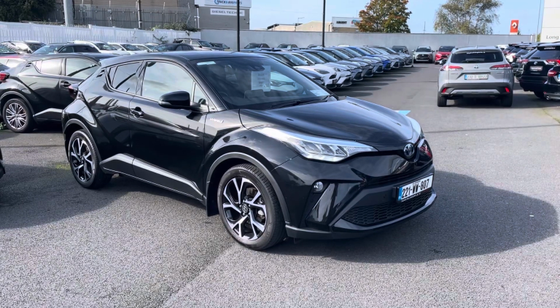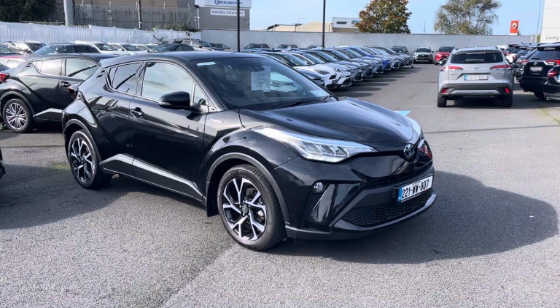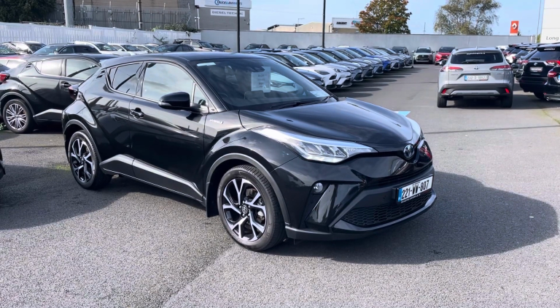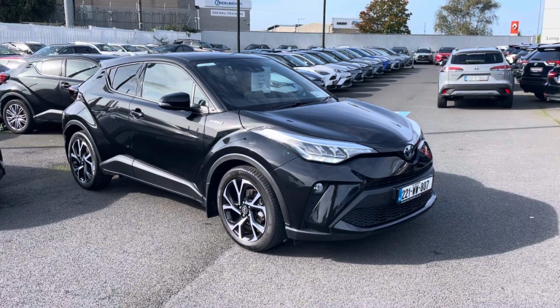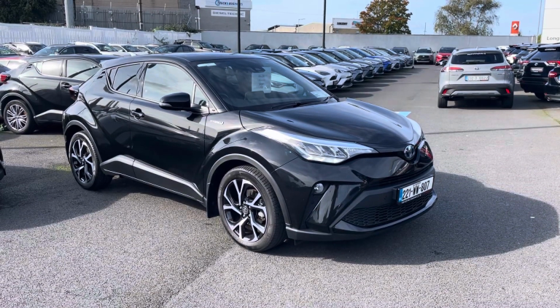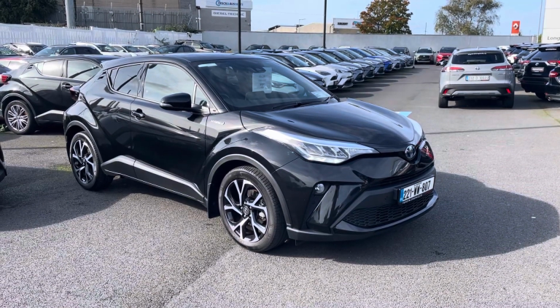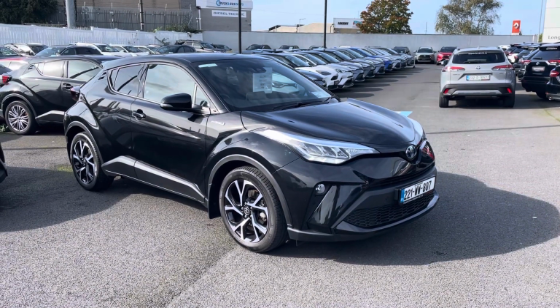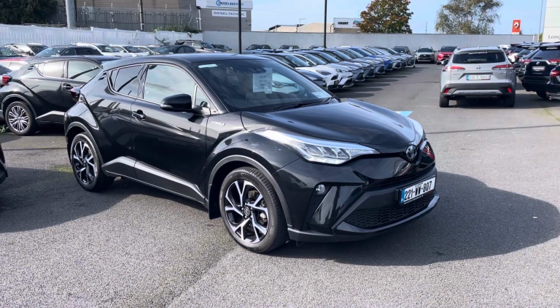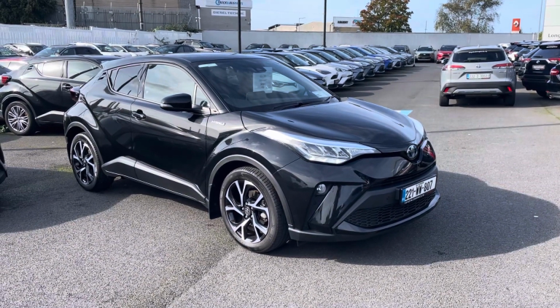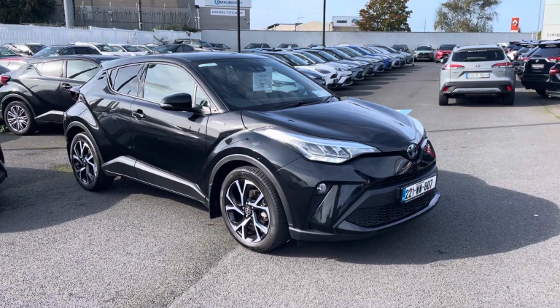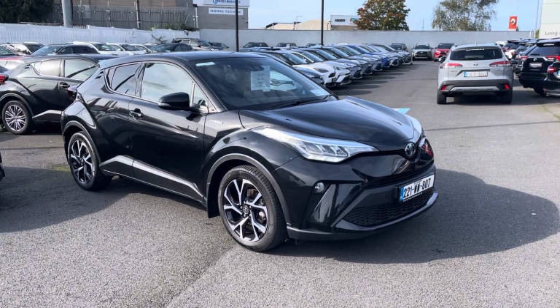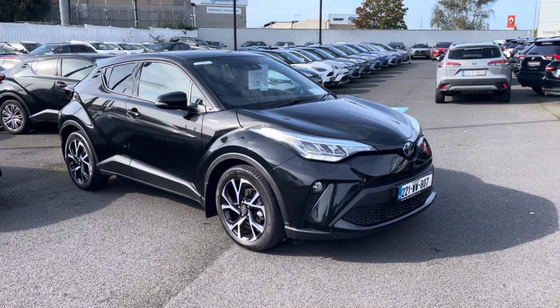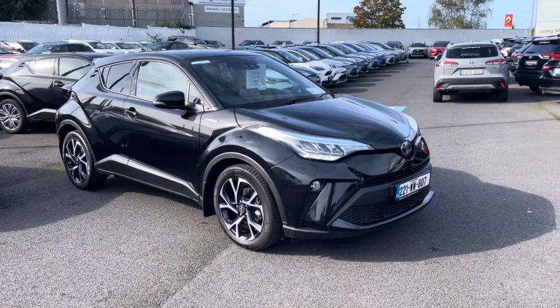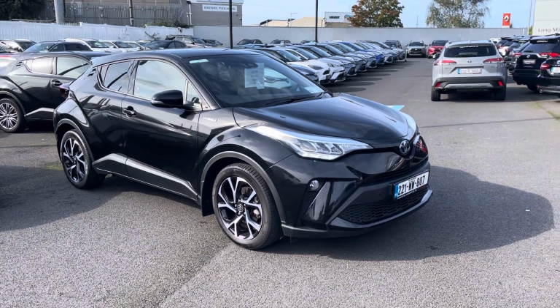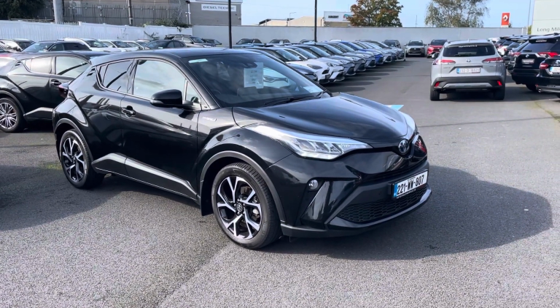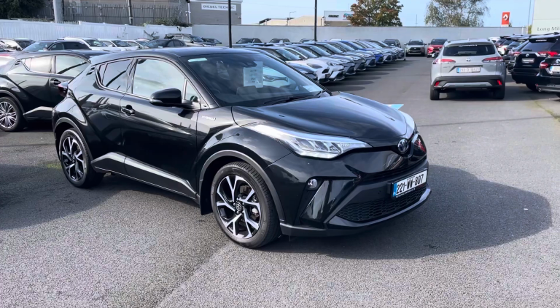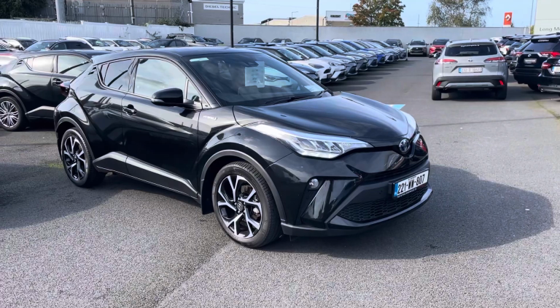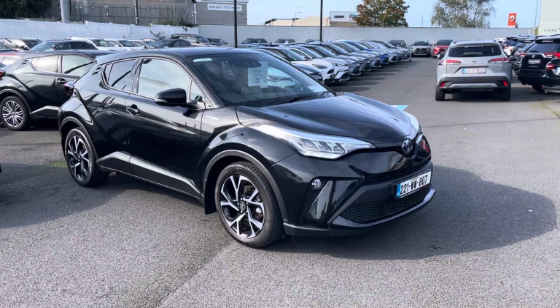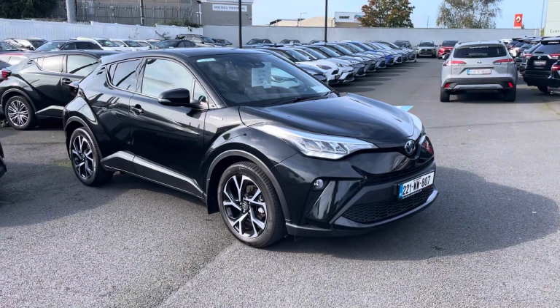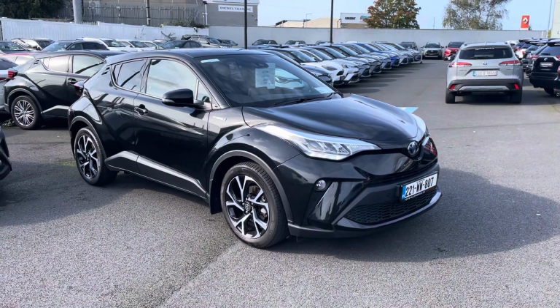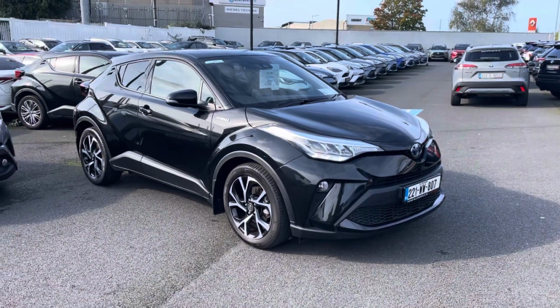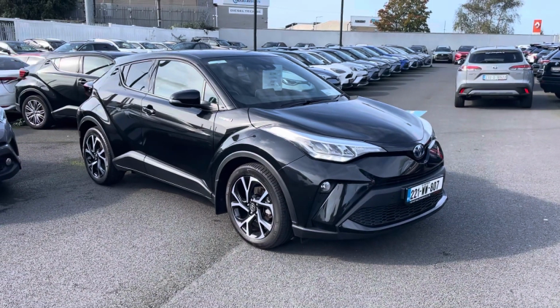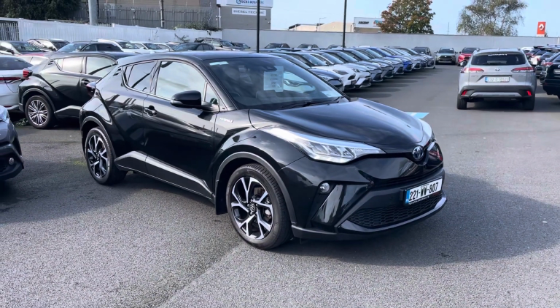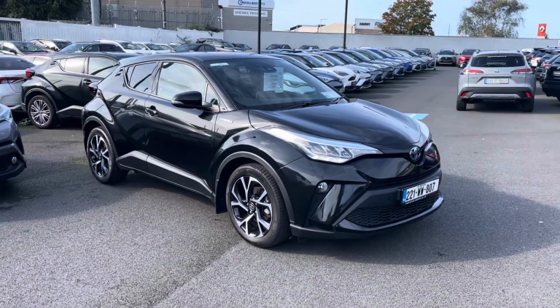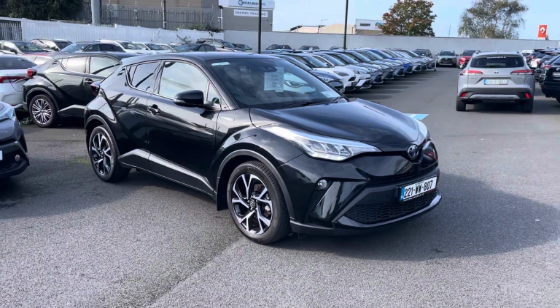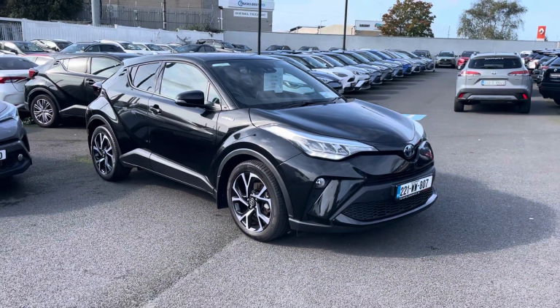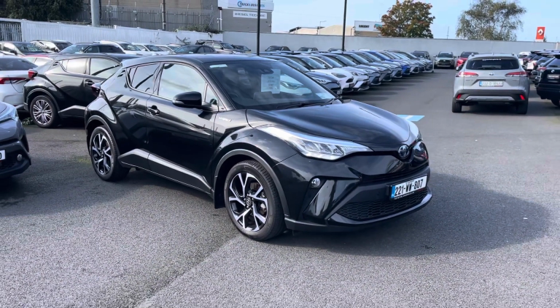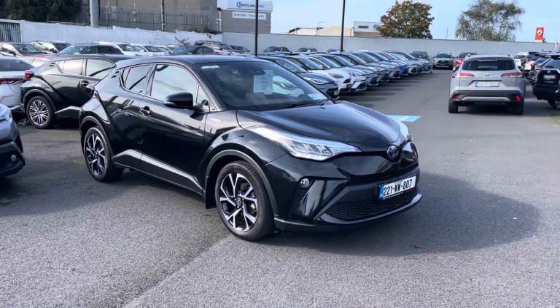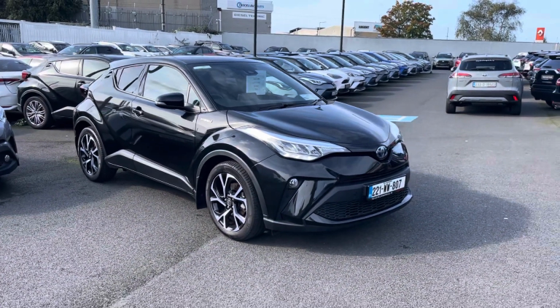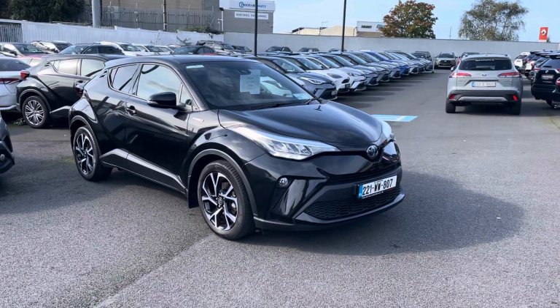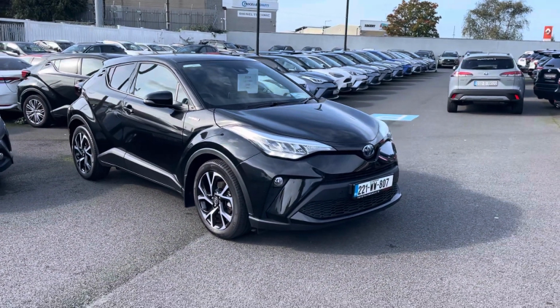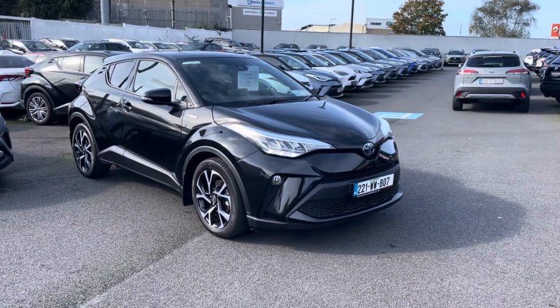Welcome to Toyota Long Mile. Just into stock is this absolutely stunning 221 Toyota C-HR. This car is a 1.8 self-charging hybrid.